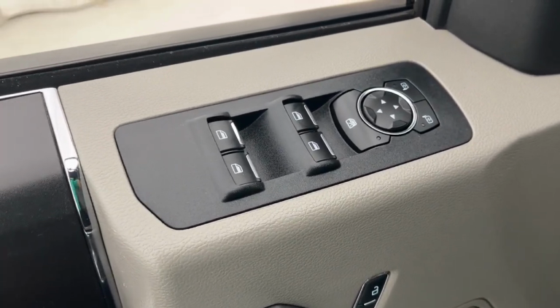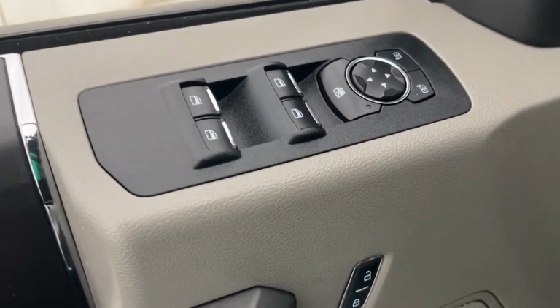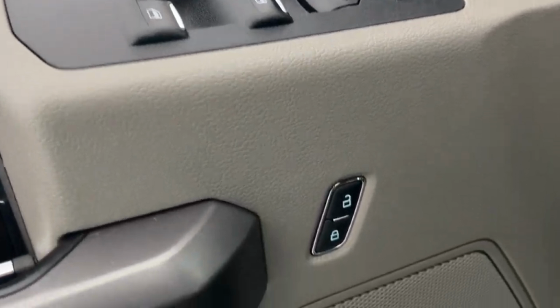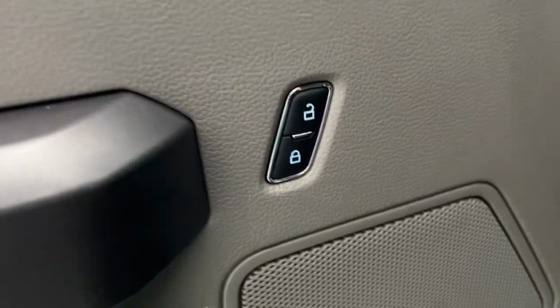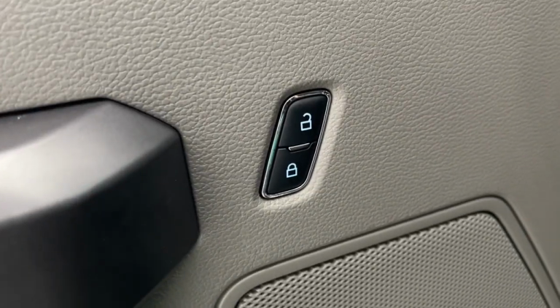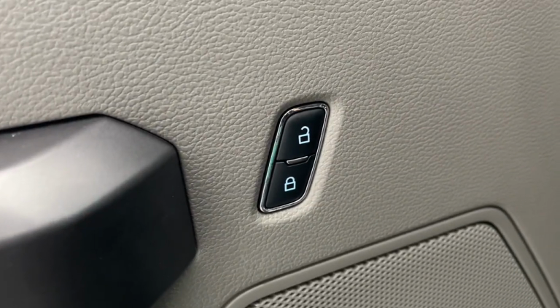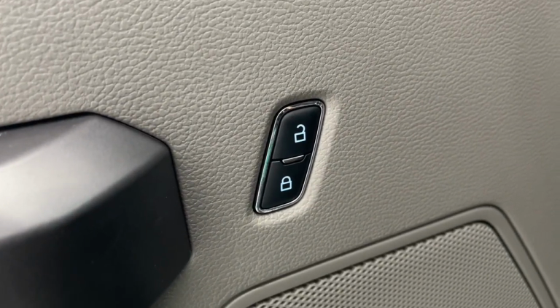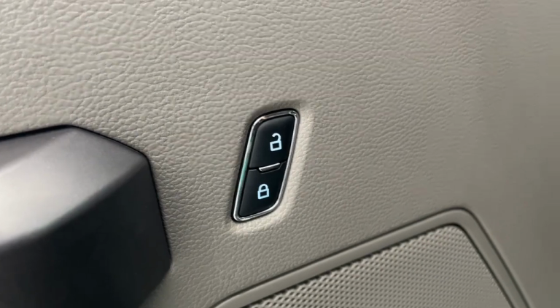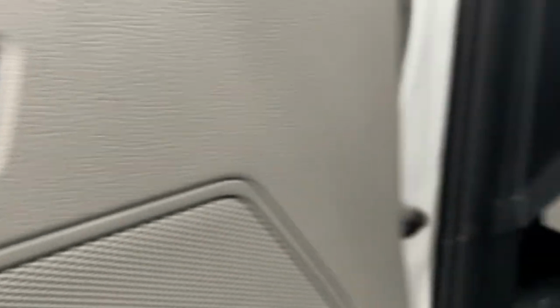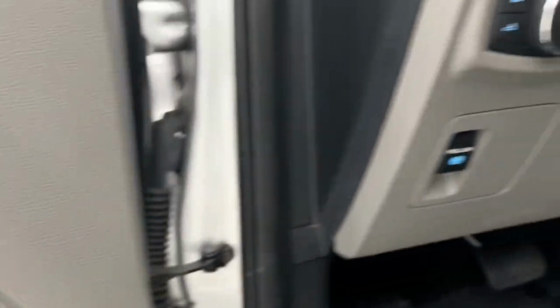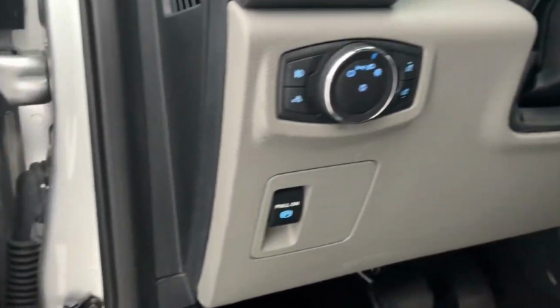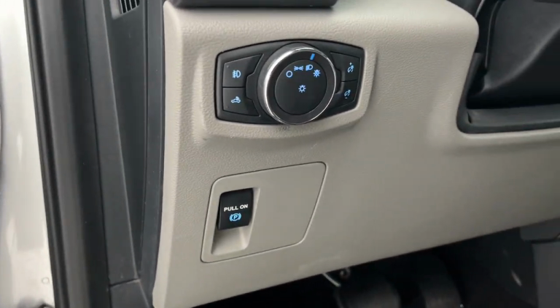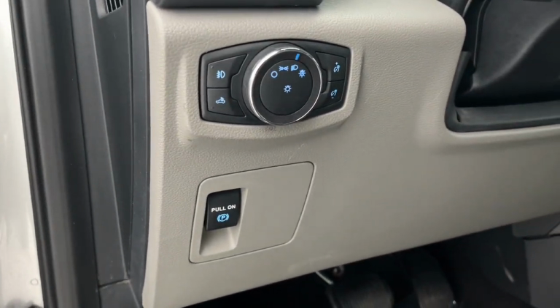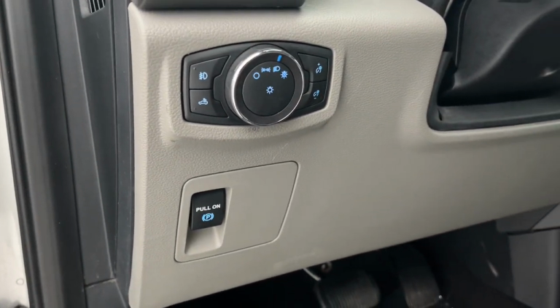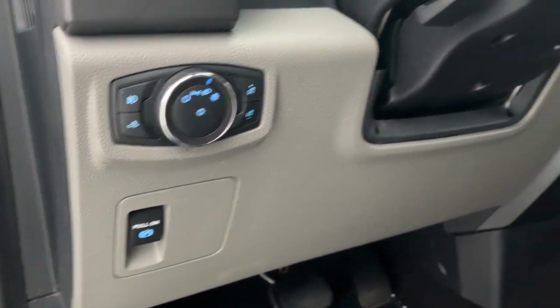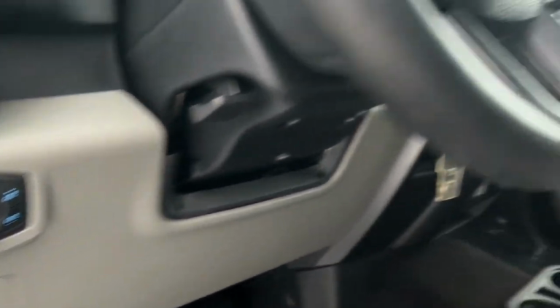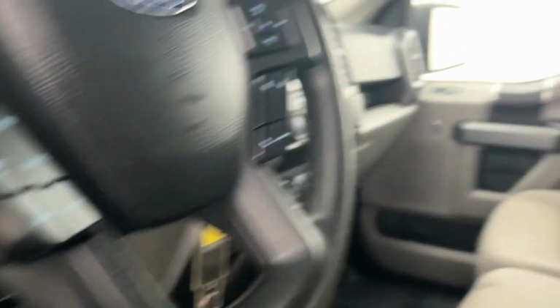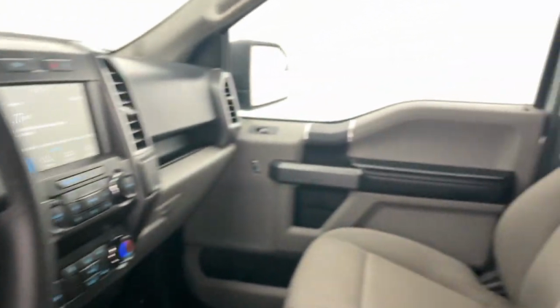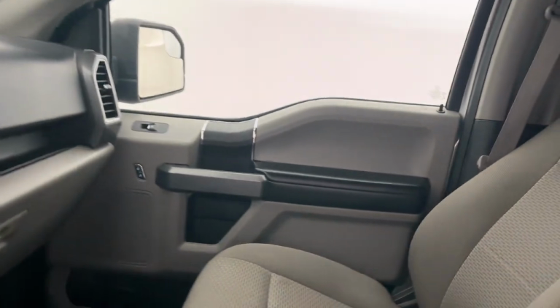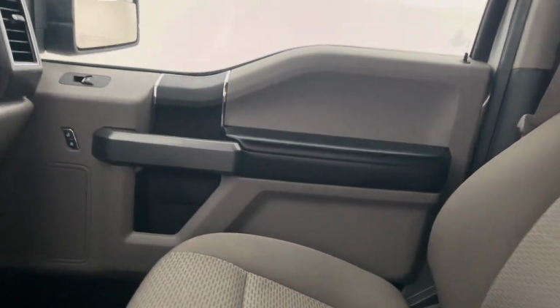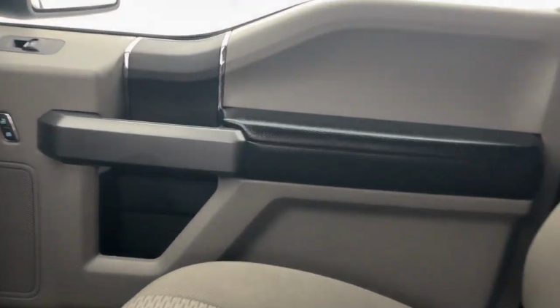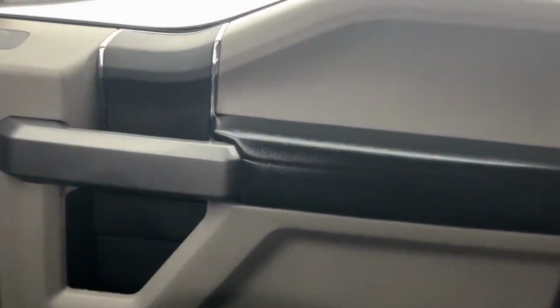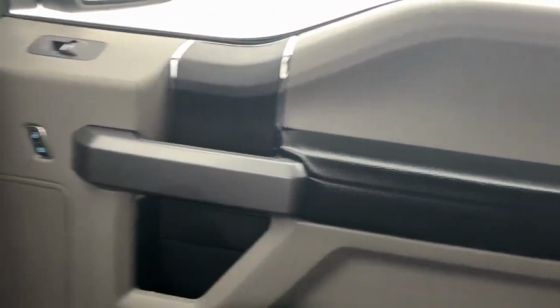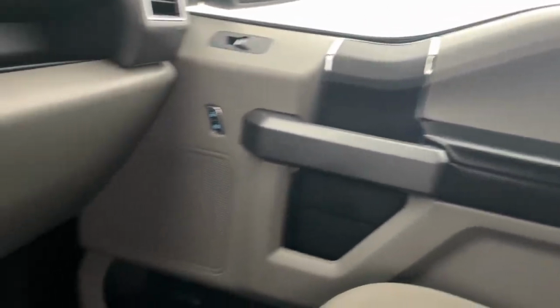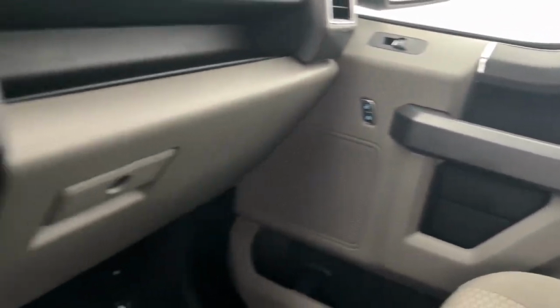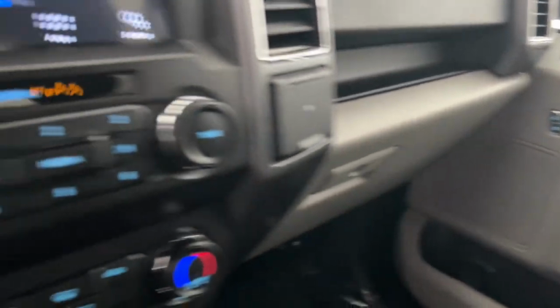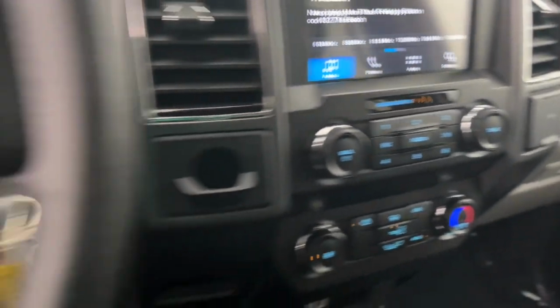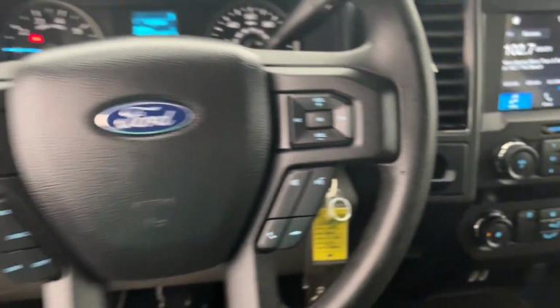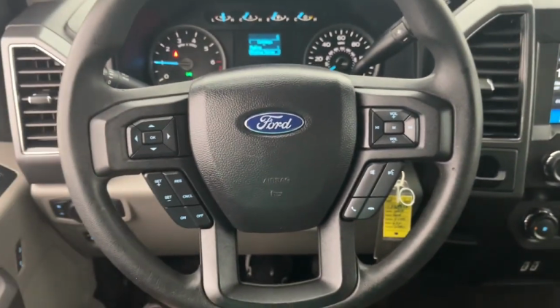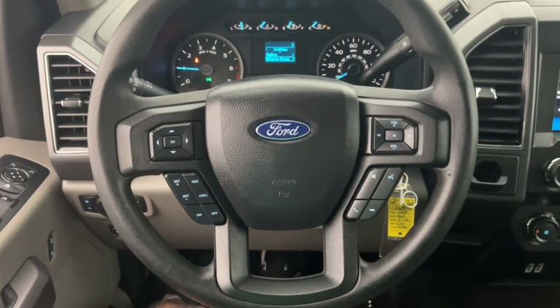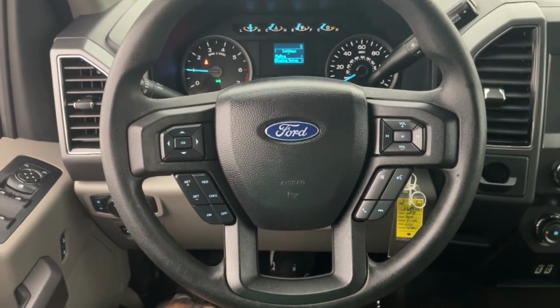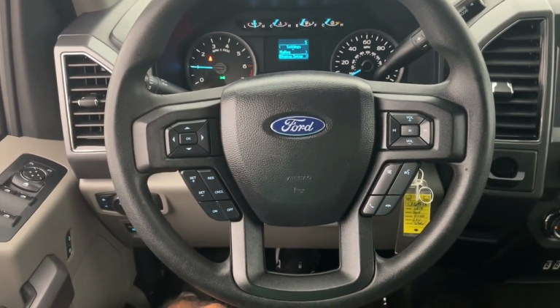Apple CarPlay and/or Android Auto. Keyless entry. Backup camera. Fog lamps. Steering wheel audio controls. Aluminum wheels. Alarm. Electronic stability control. Intermittent wipers. Traction control.